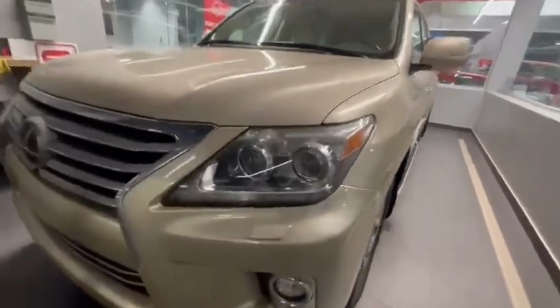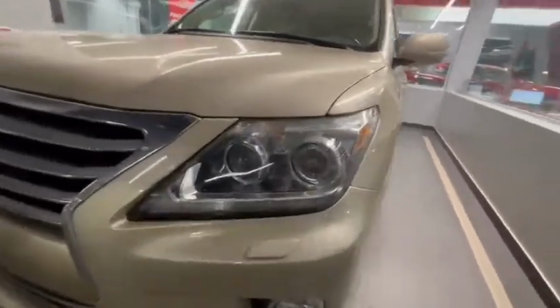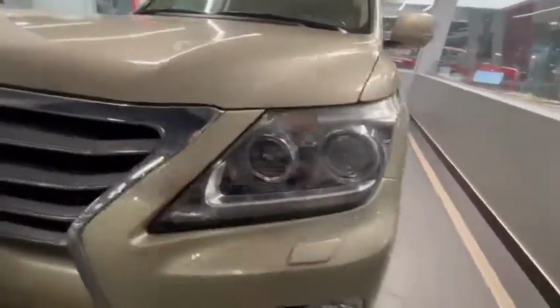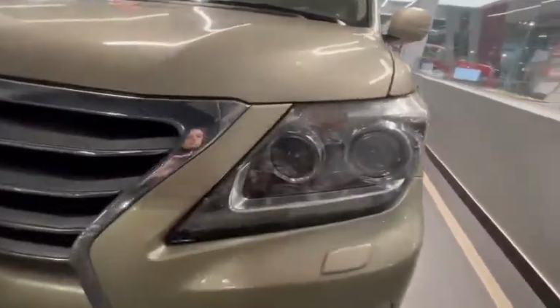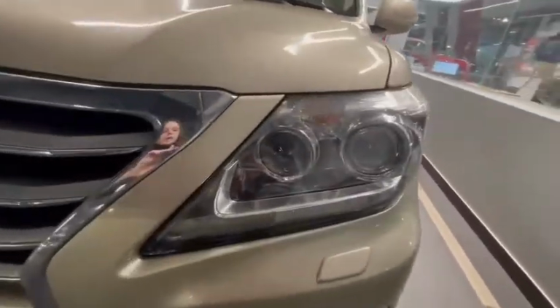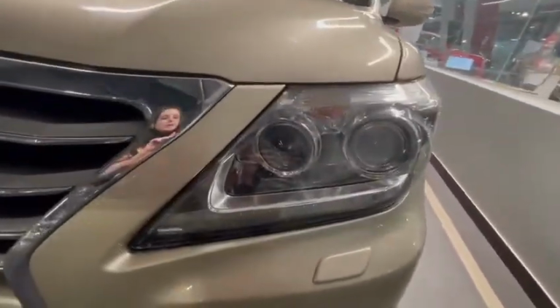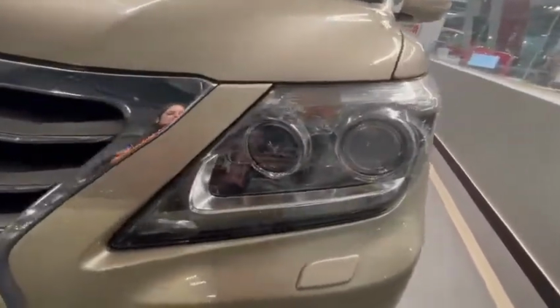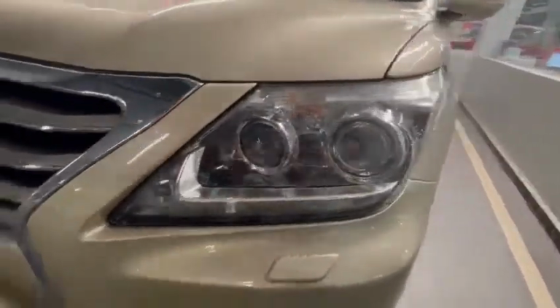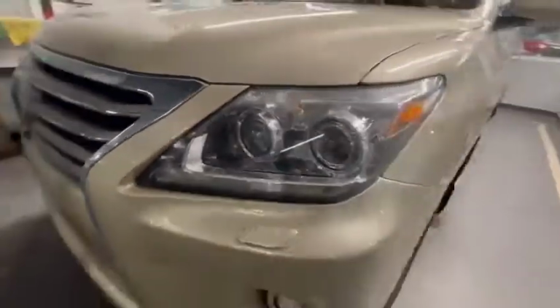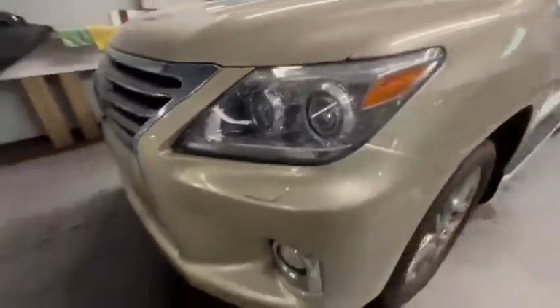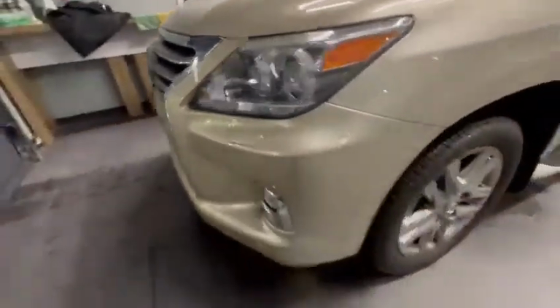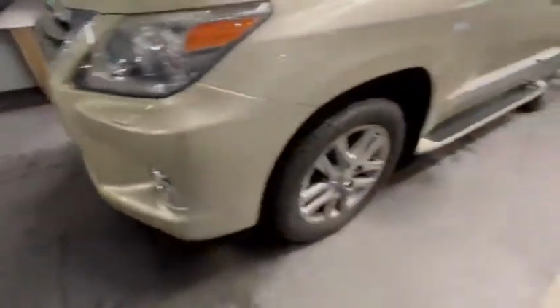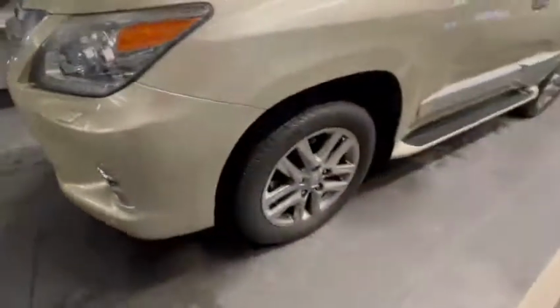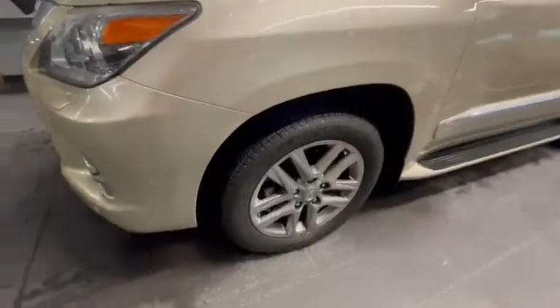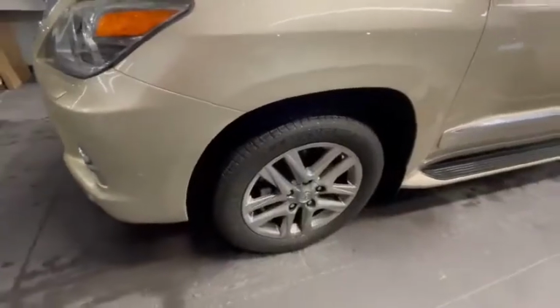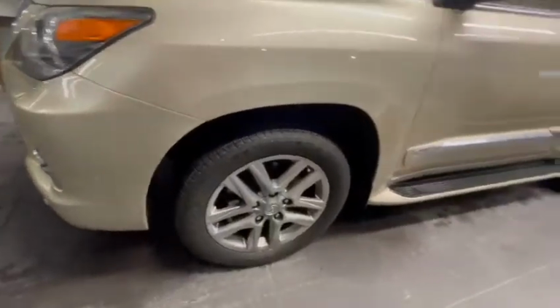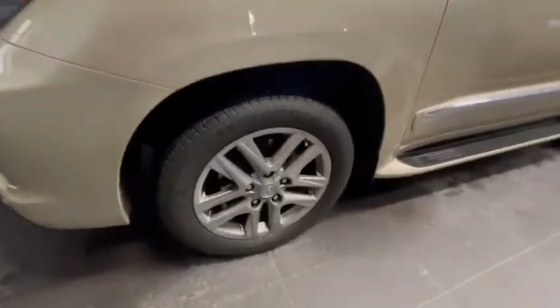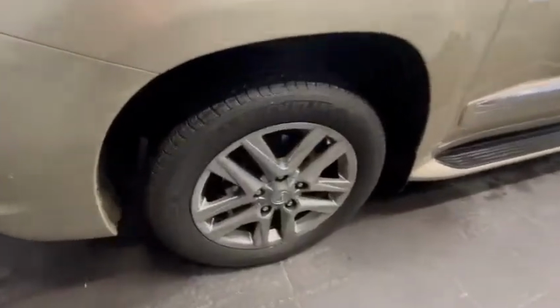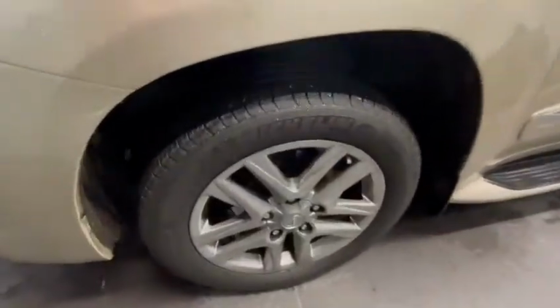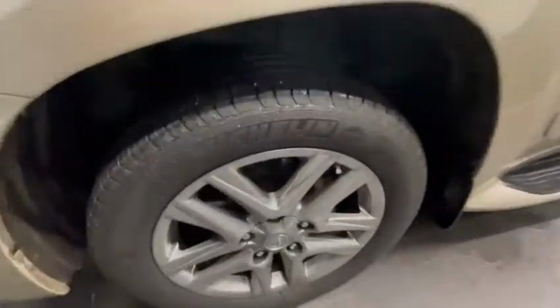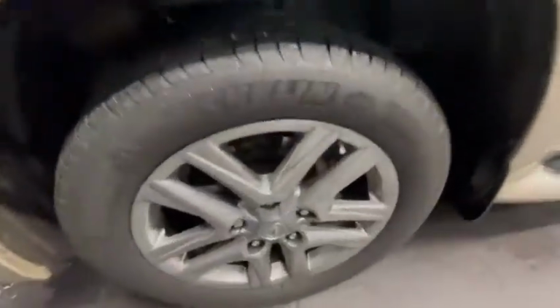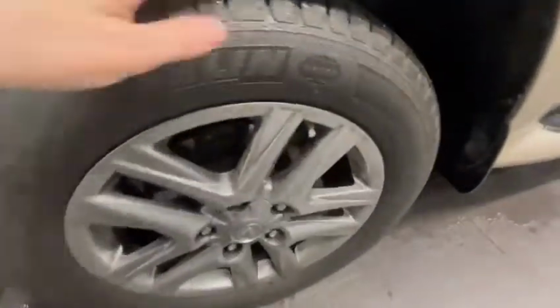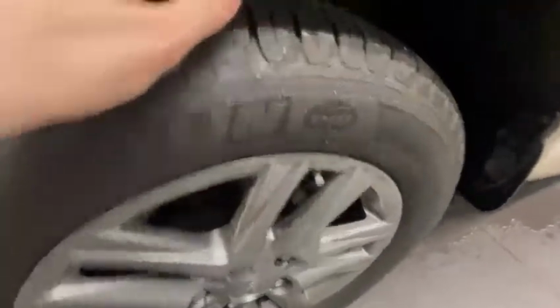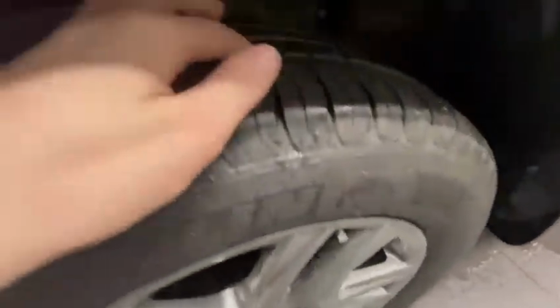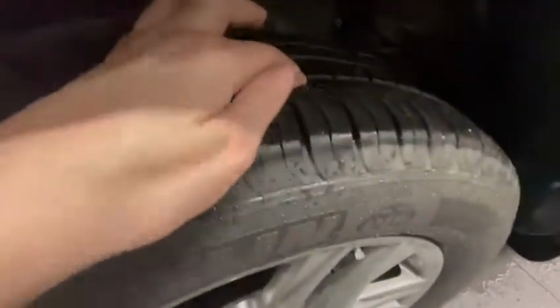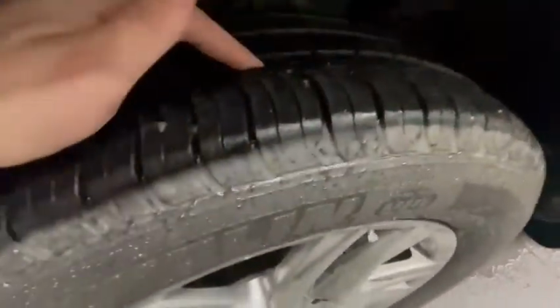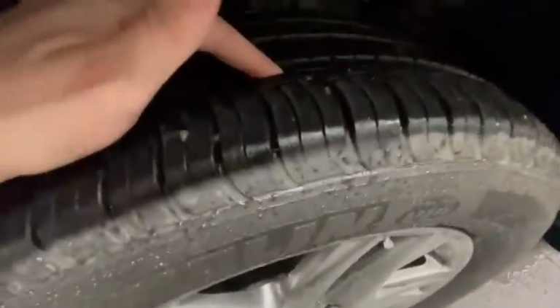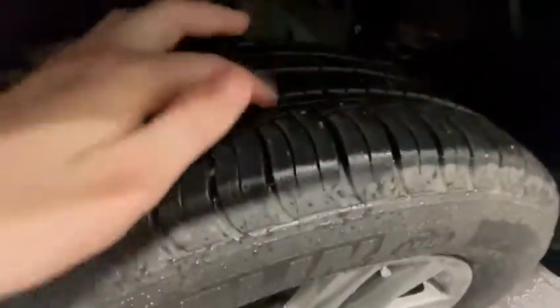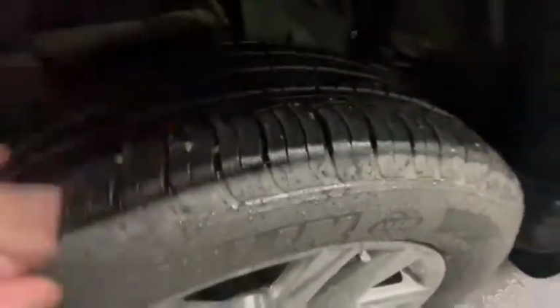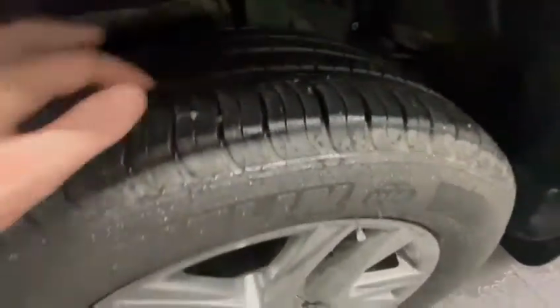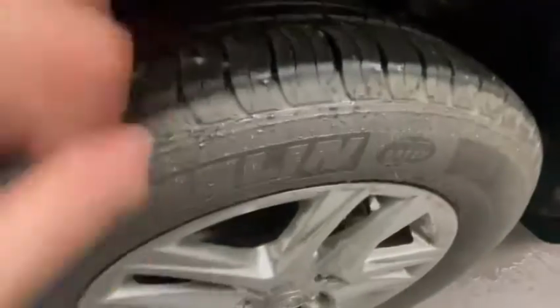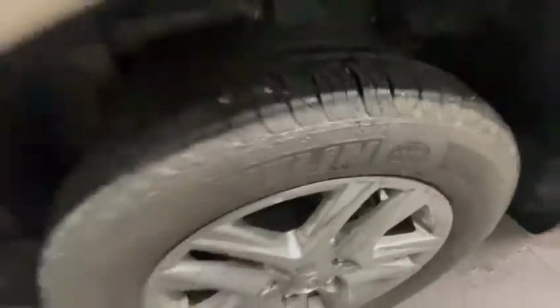Checking out those beautiful LED headlights. Looking at the tires, you'll see that we do have Michelin tires on these 20-inch rims with lots of tread life left. They are in really new condition.